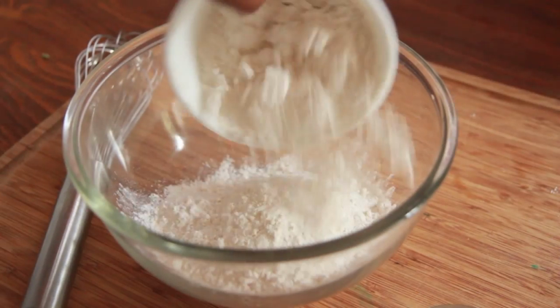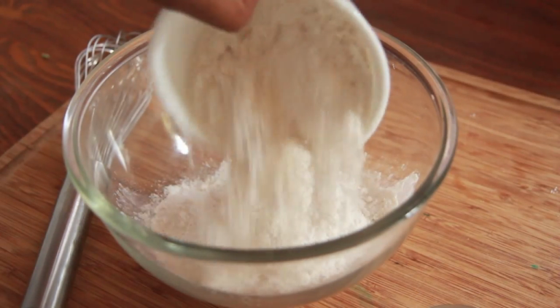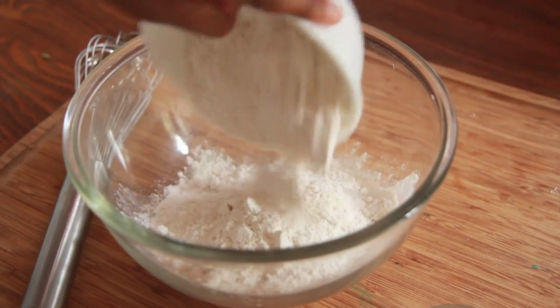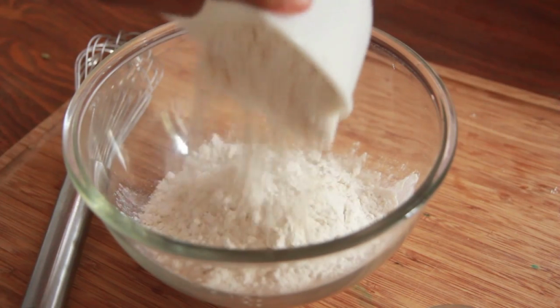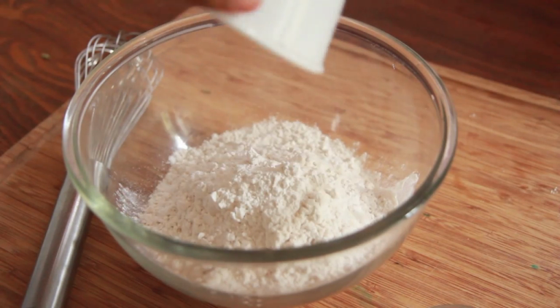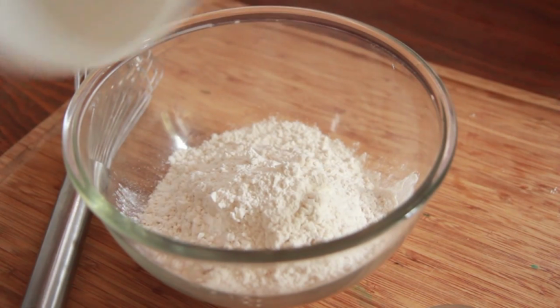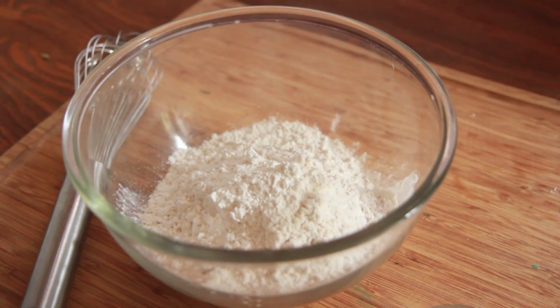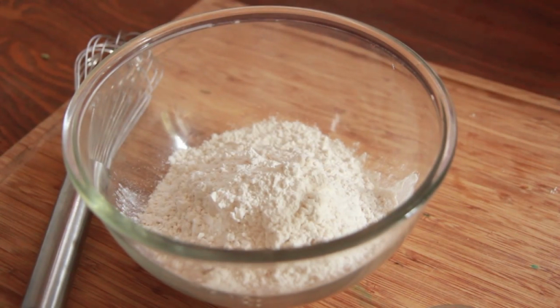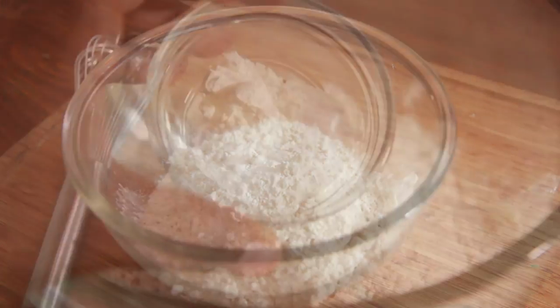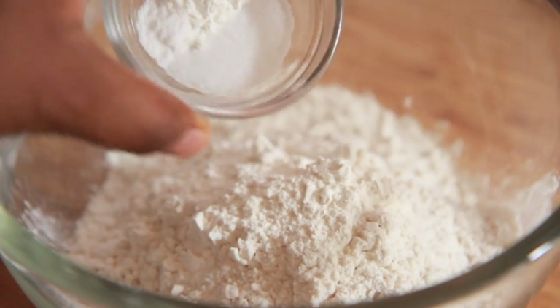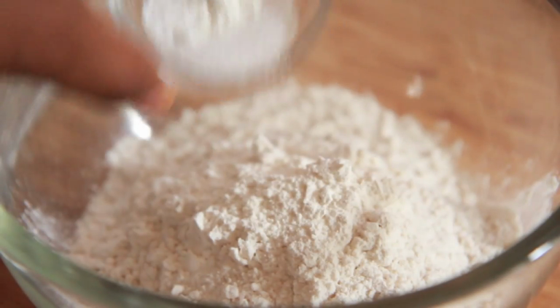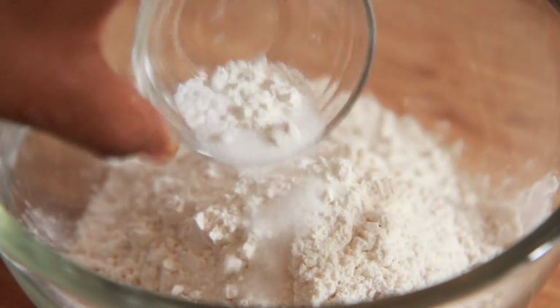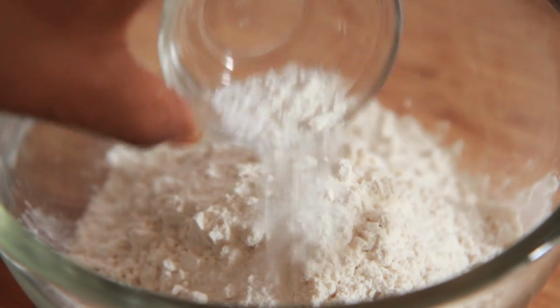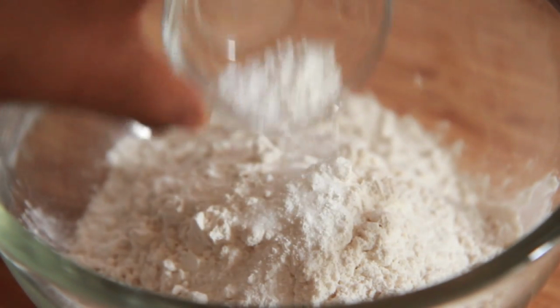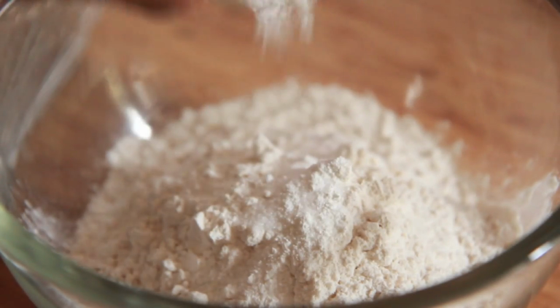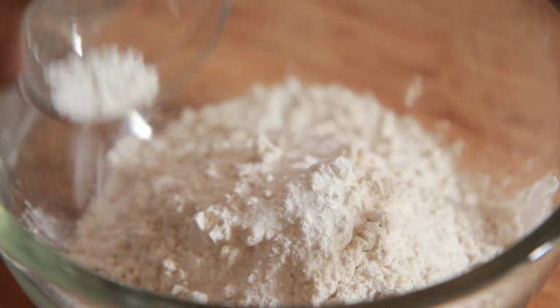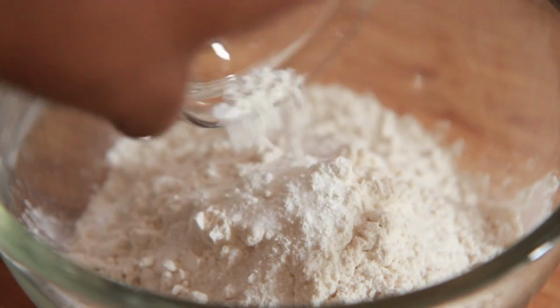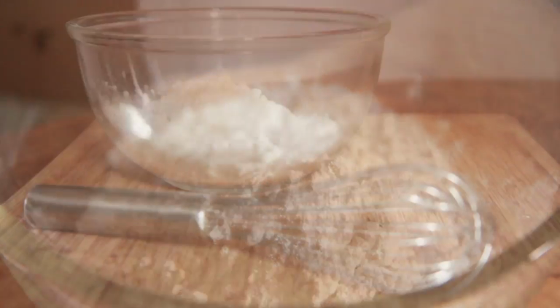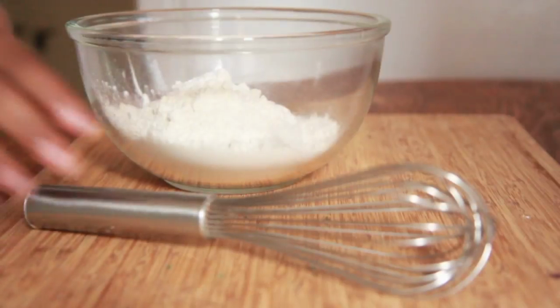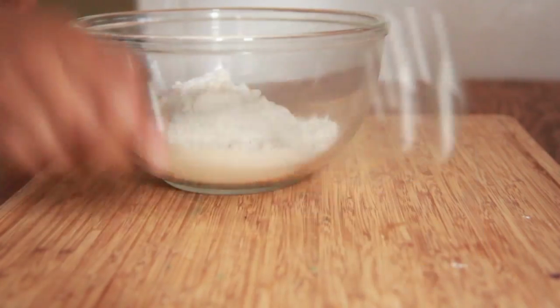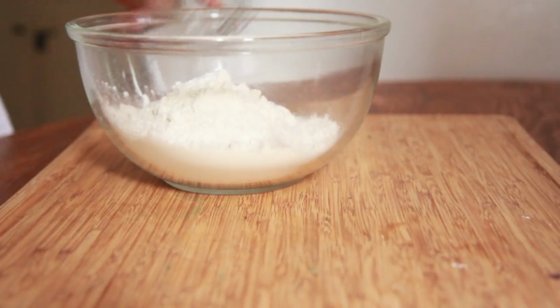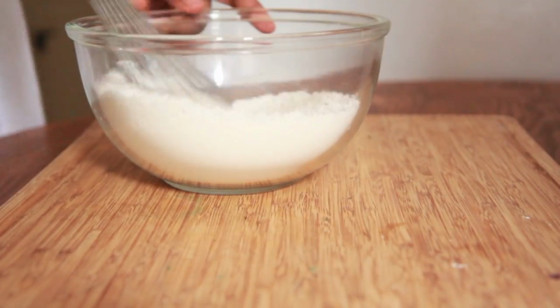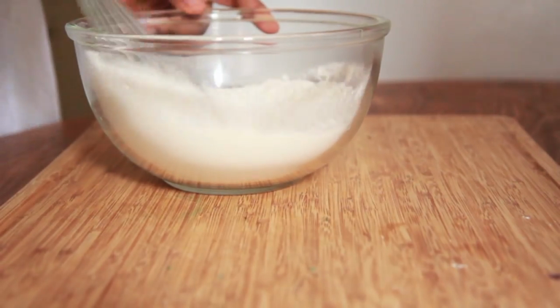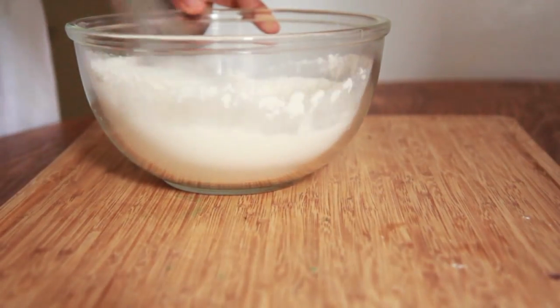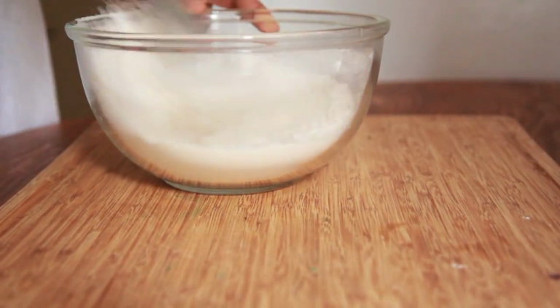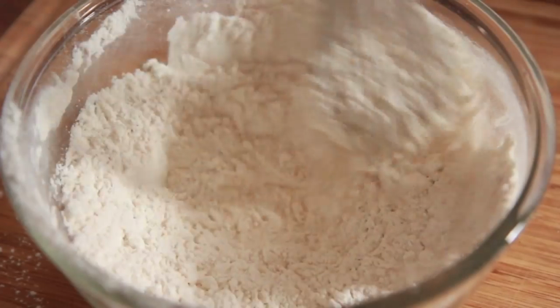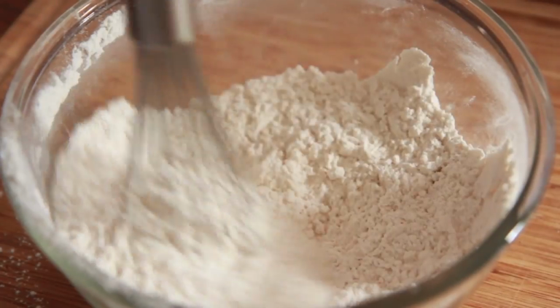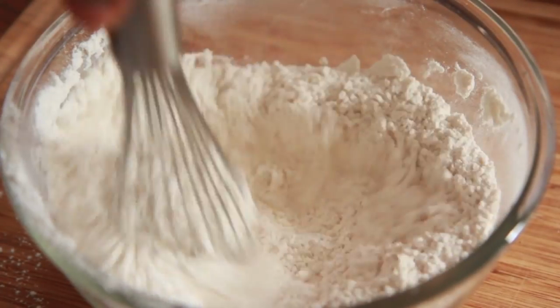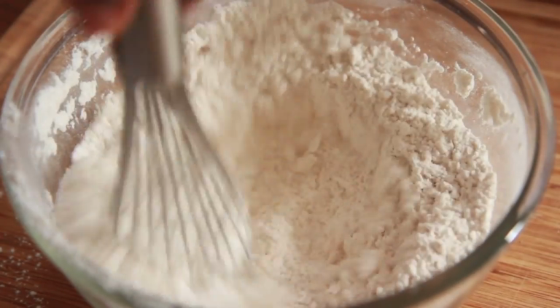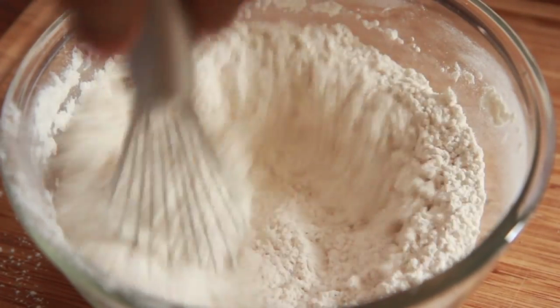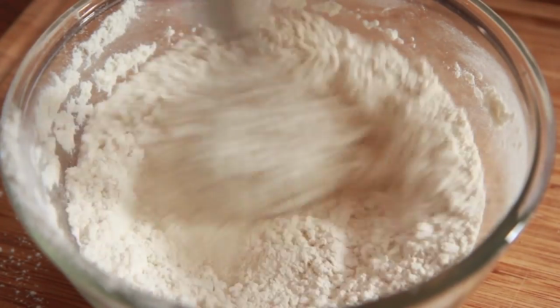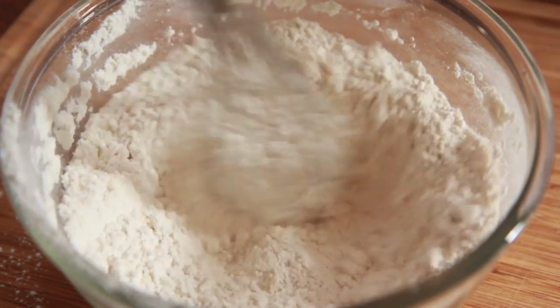We're going to start by adding our all purpose flour into a medium sized bowl, followed by our salt, baking powder, and baking soda — just sprinkle that right on in there. Now take your little whisk and whisk it around, get it nice and combined, and then set it aside.